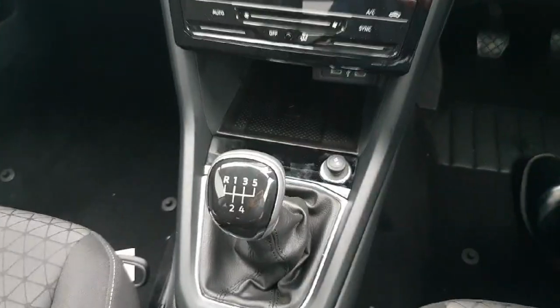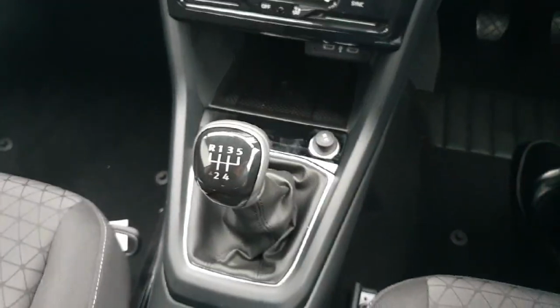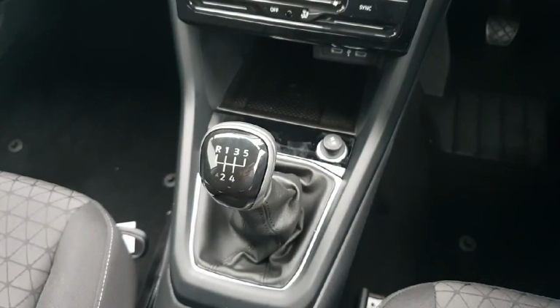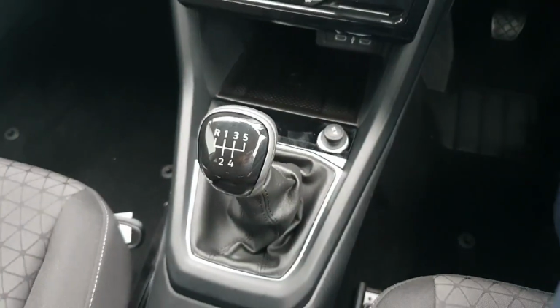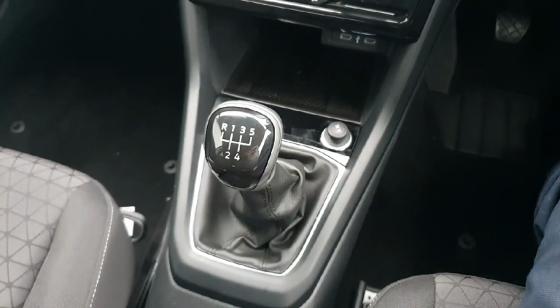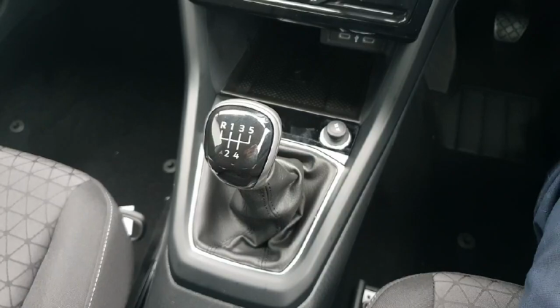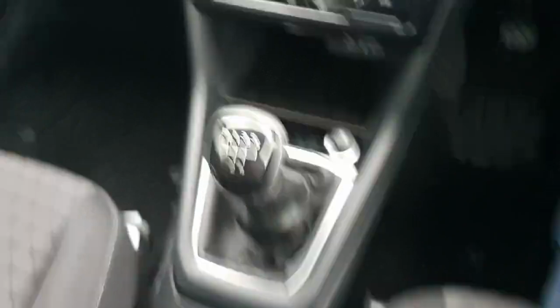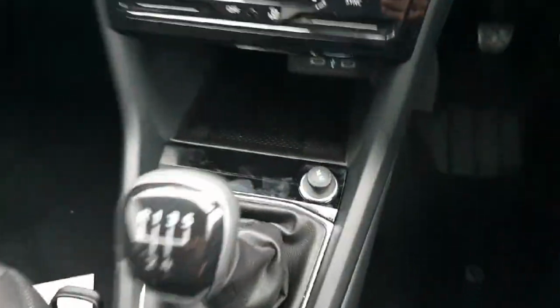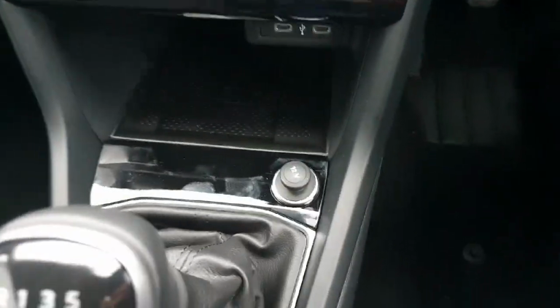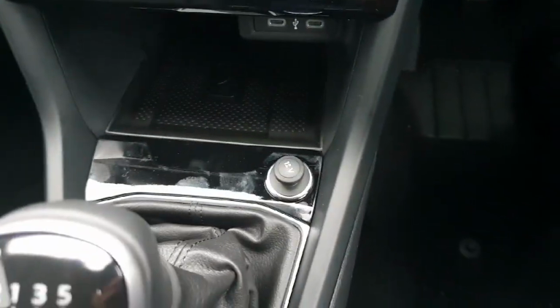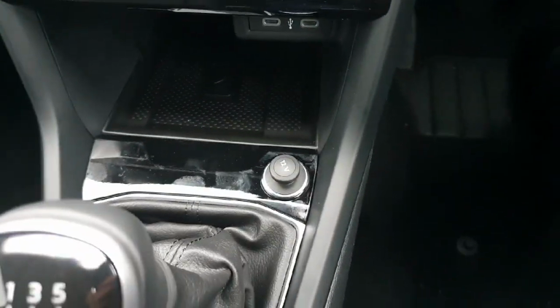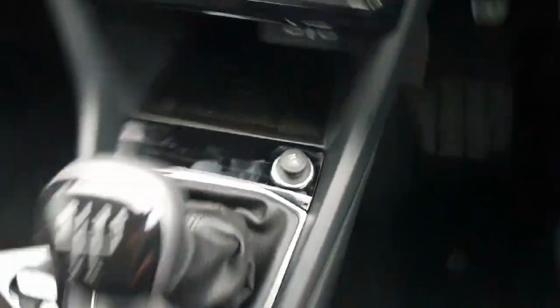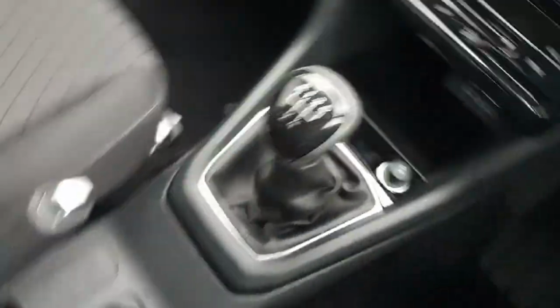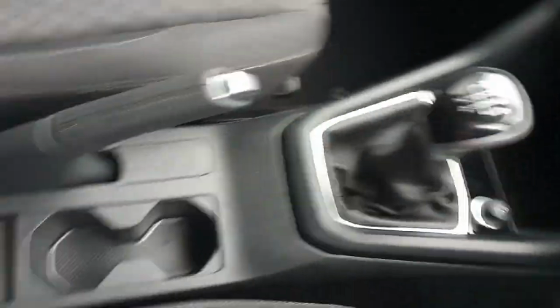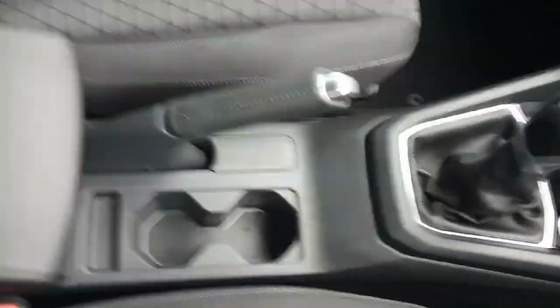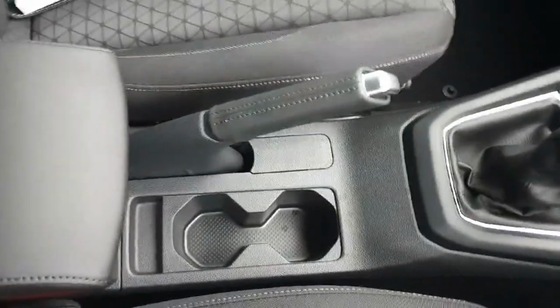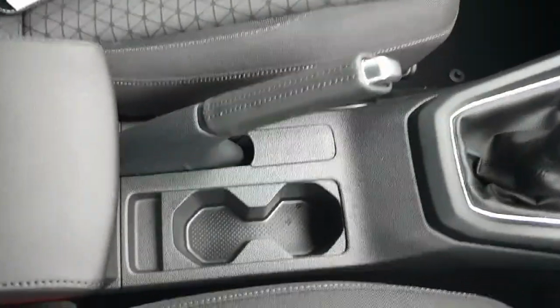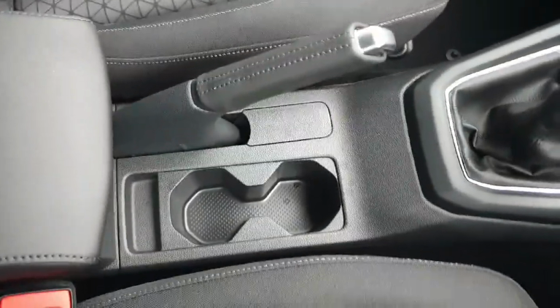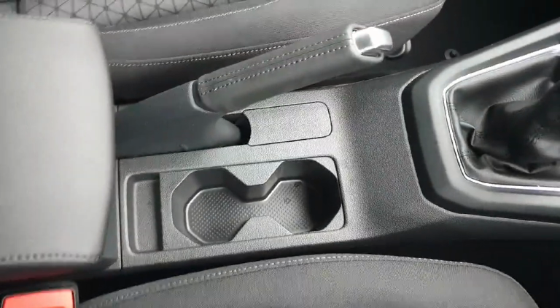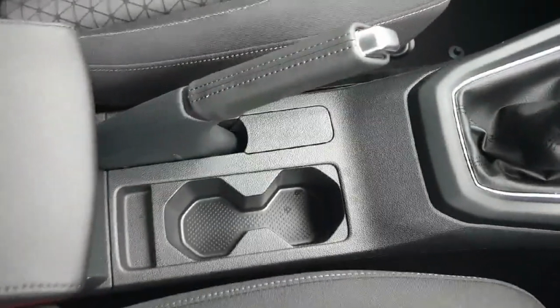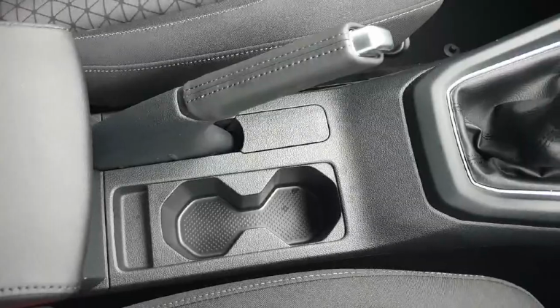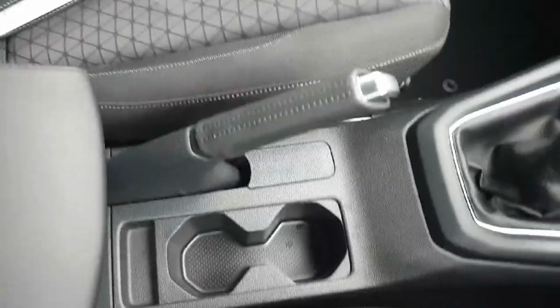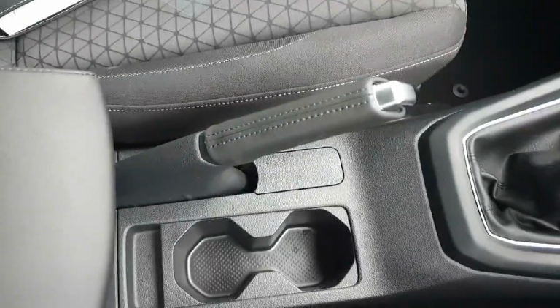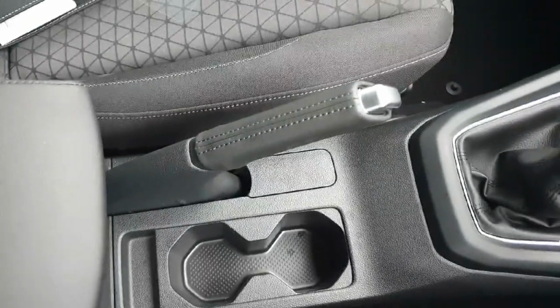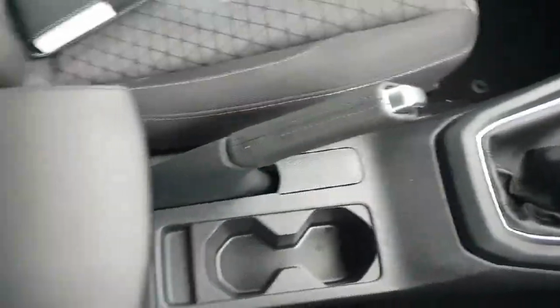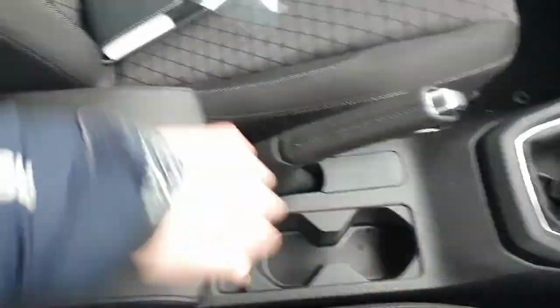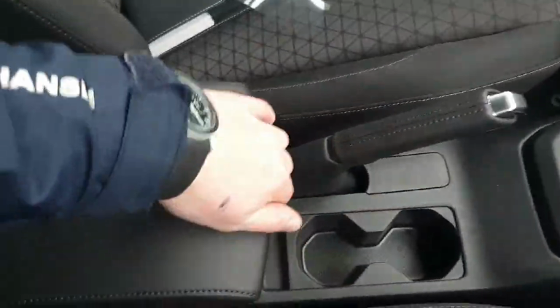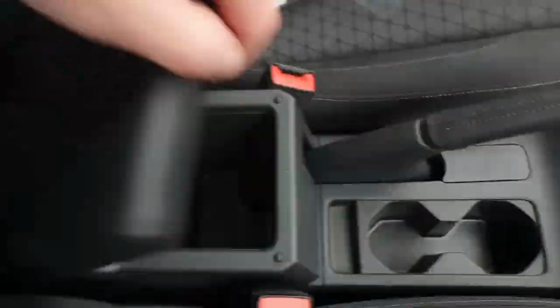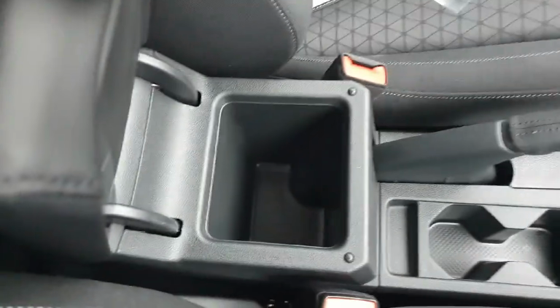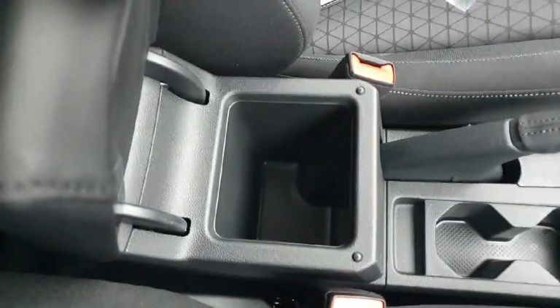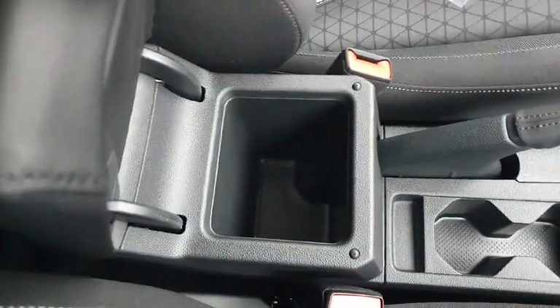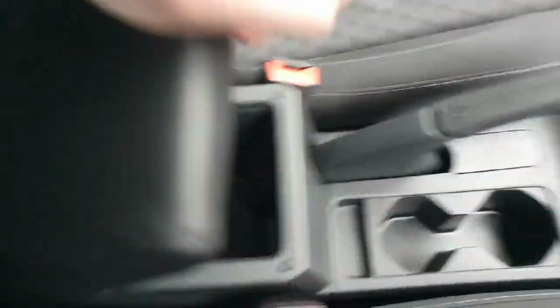Here we have our 5-speed manual gear stick and our 12-volt cigarette lighter. In the centre console you can see we have two cup holders, our handbrake, and a little bit more storage just here.